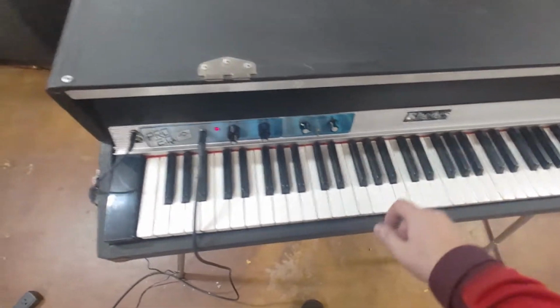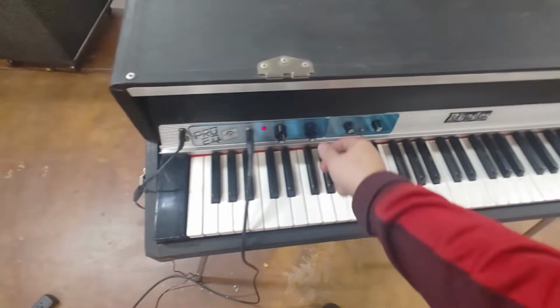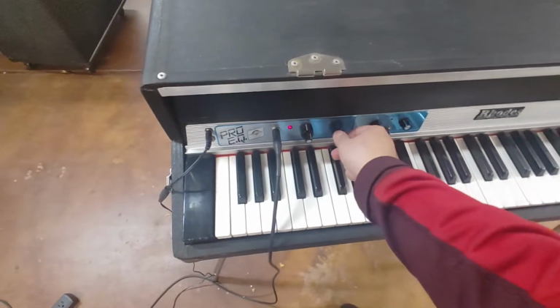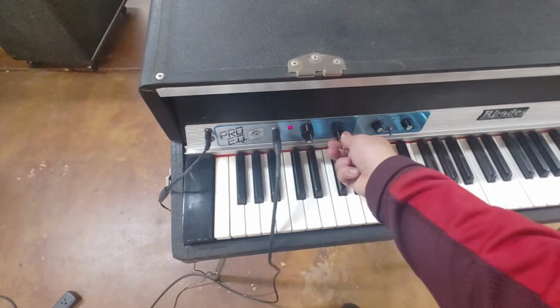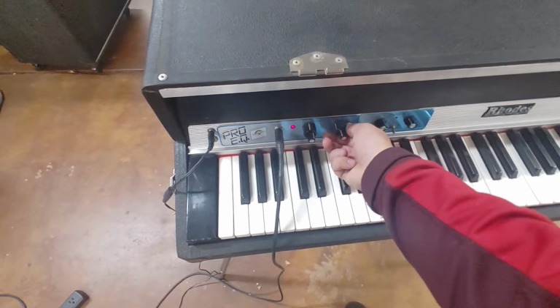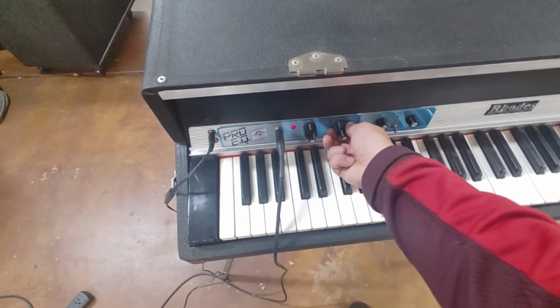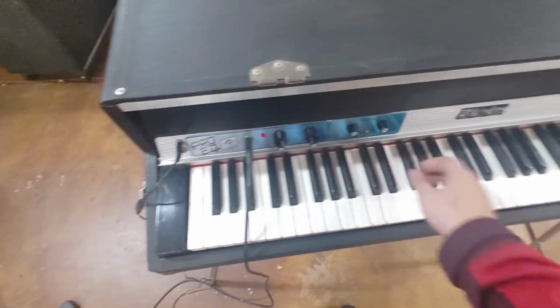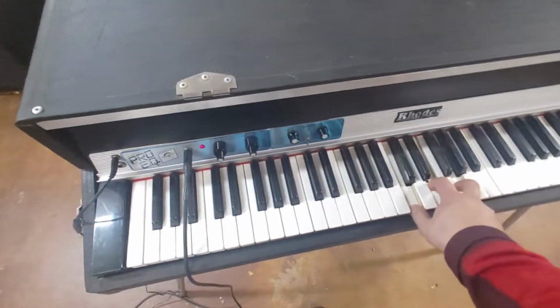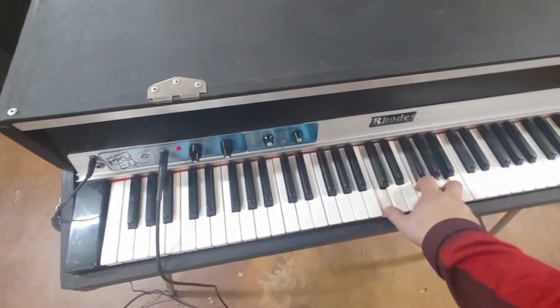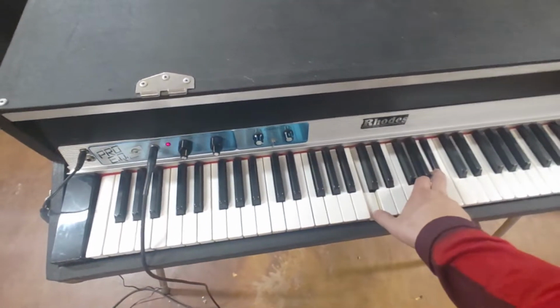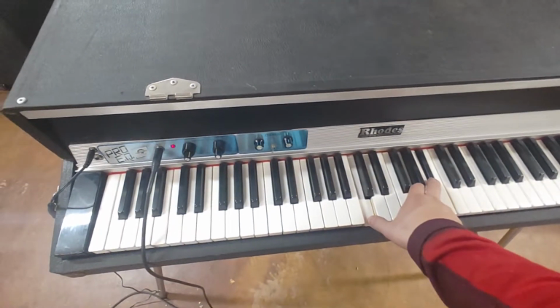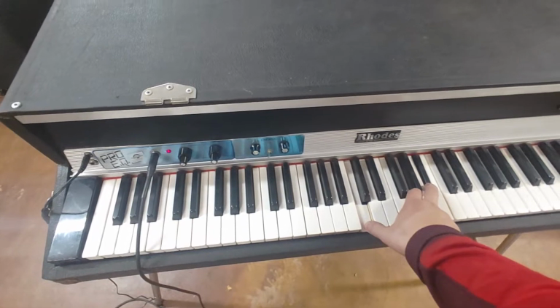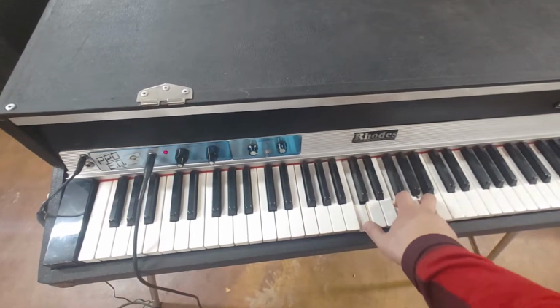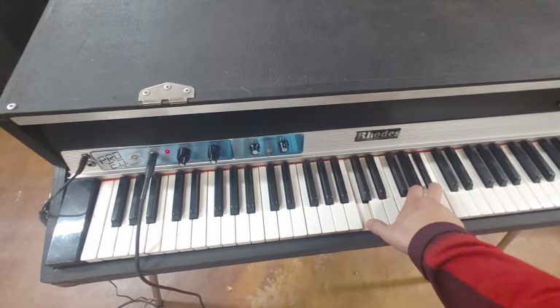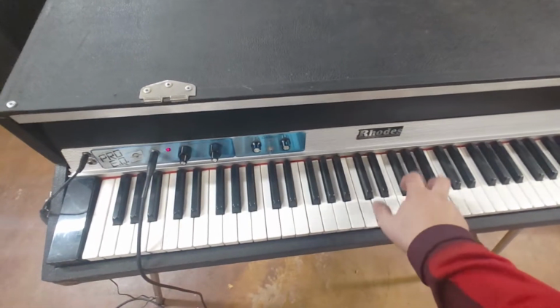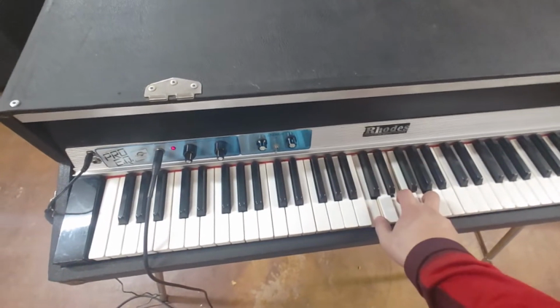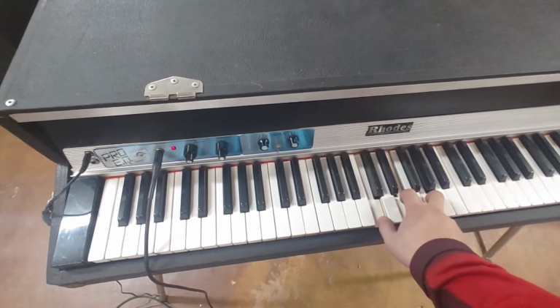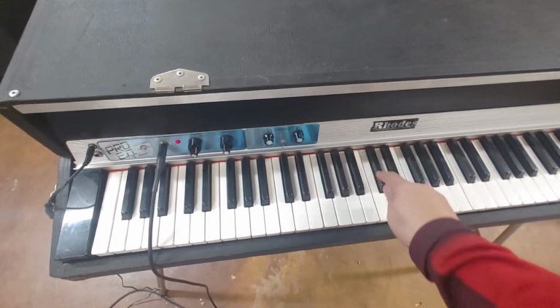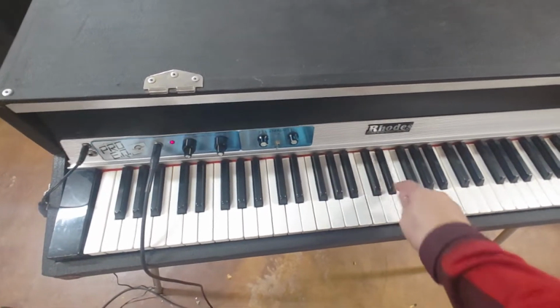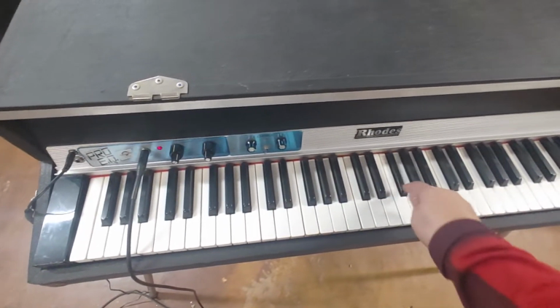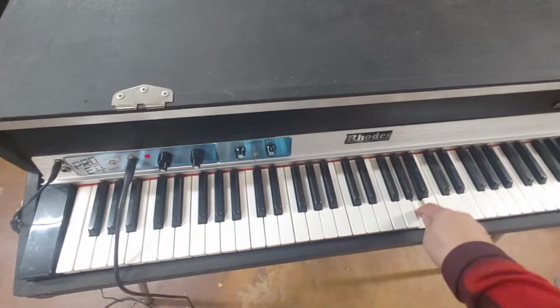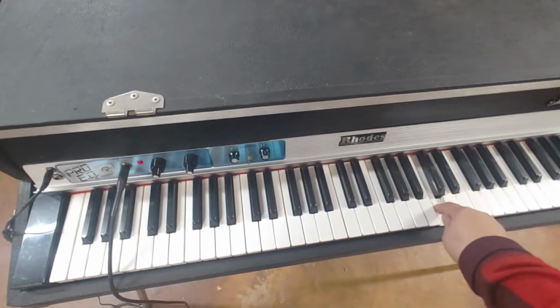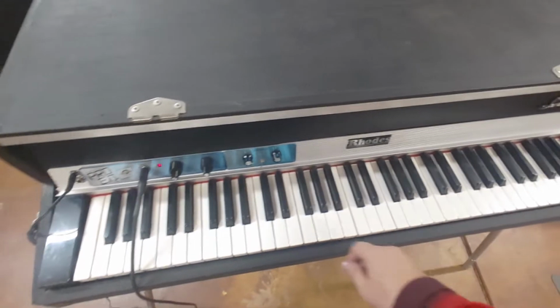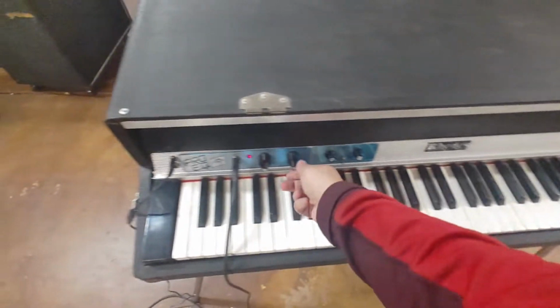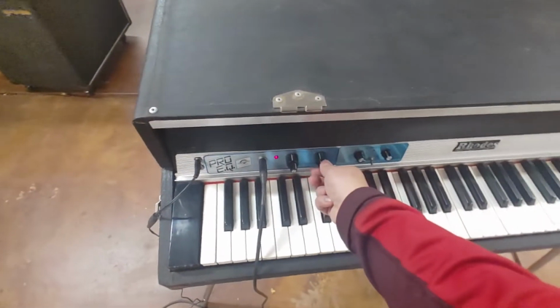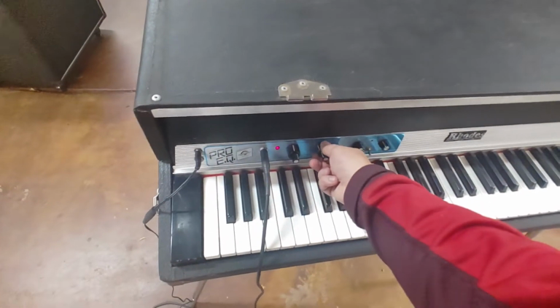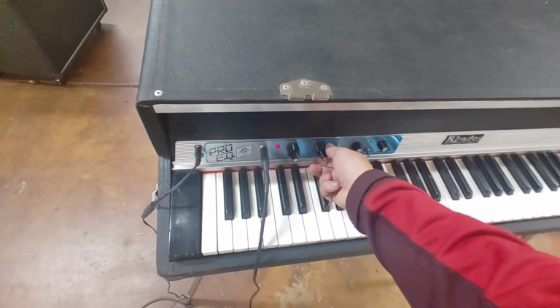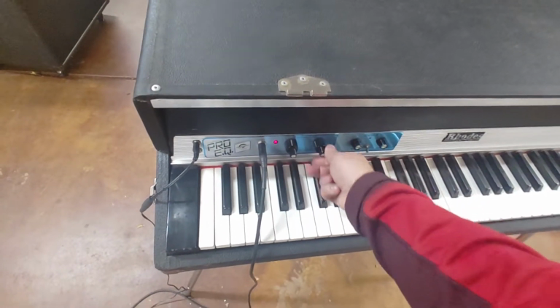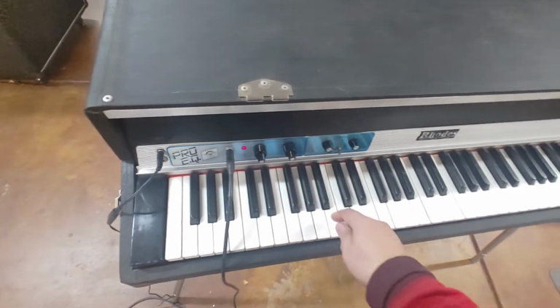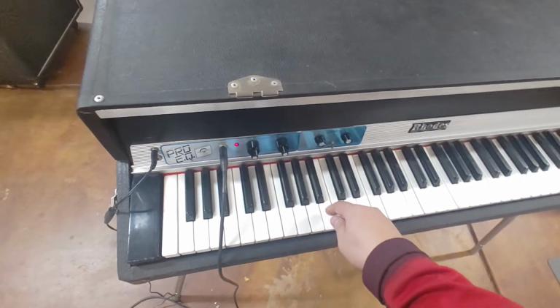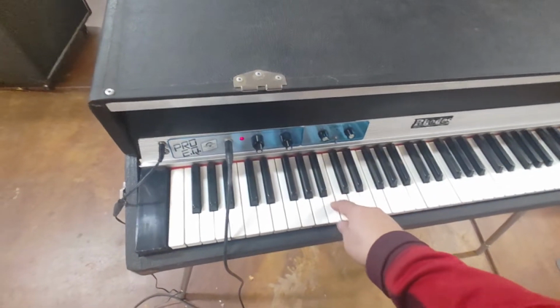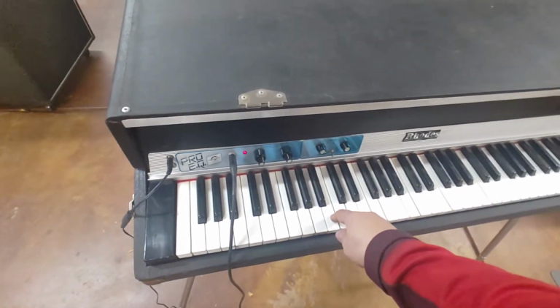And then if you want to, you can turn on the EQs. It gets super bright and super loud — got the bass boost and the treble boost.